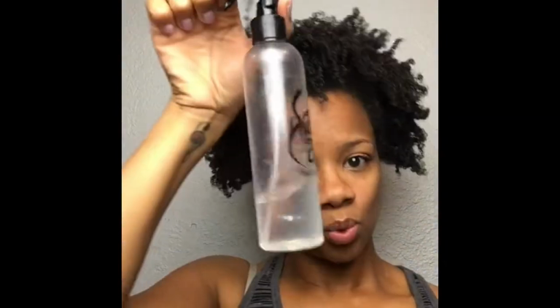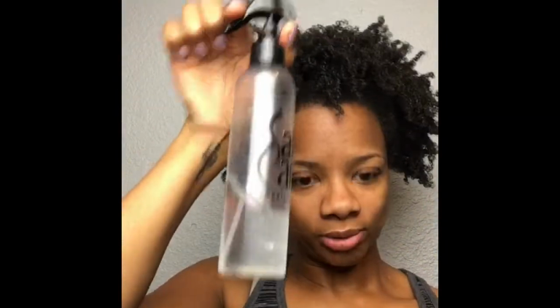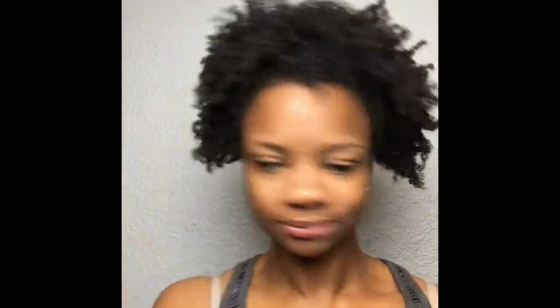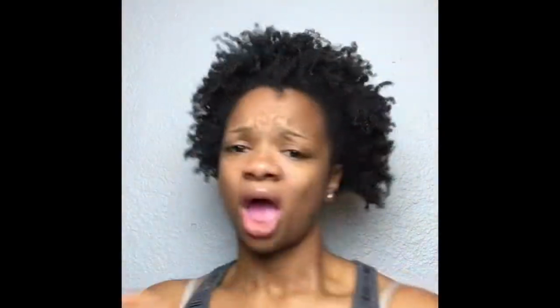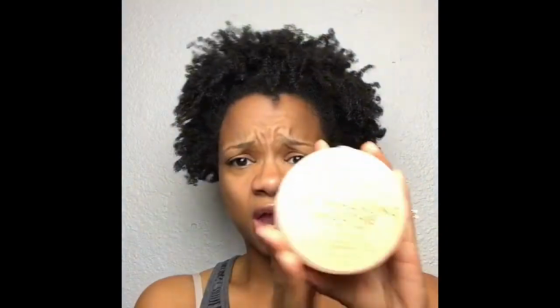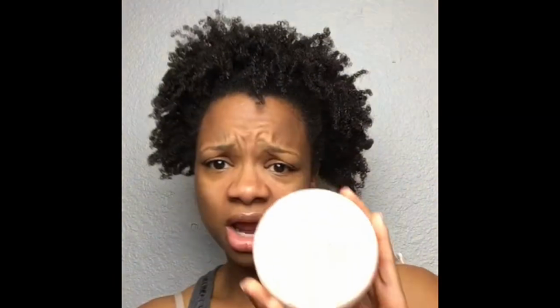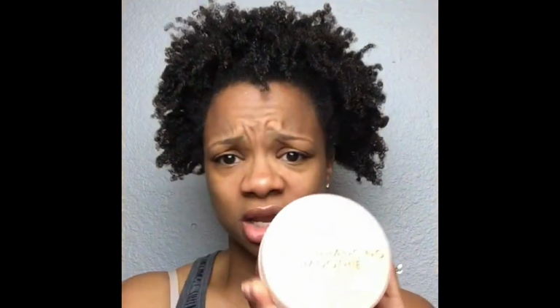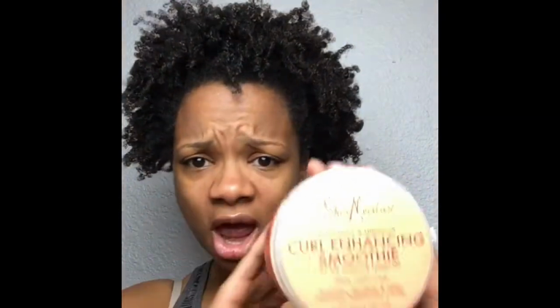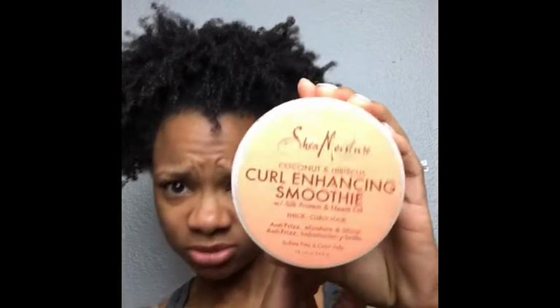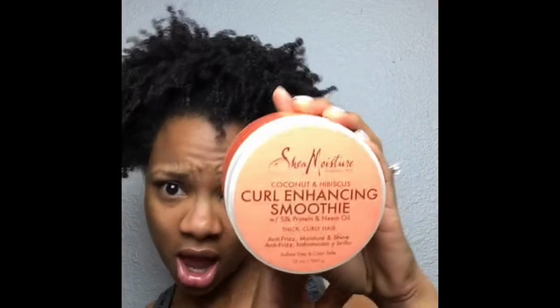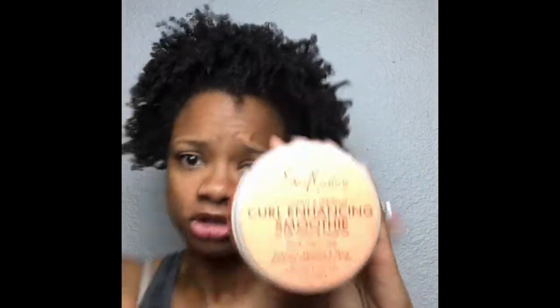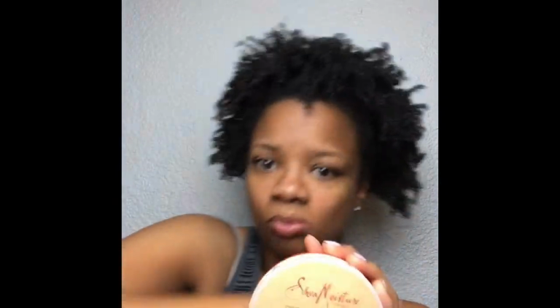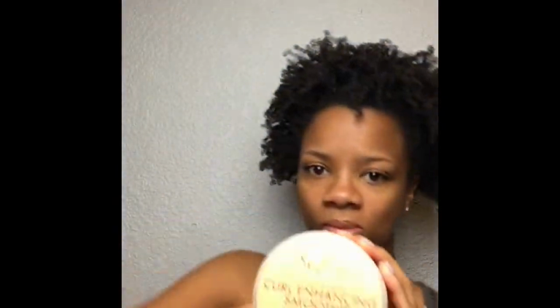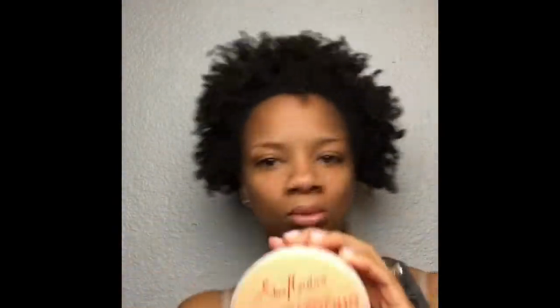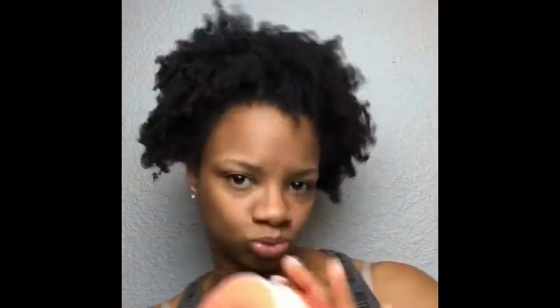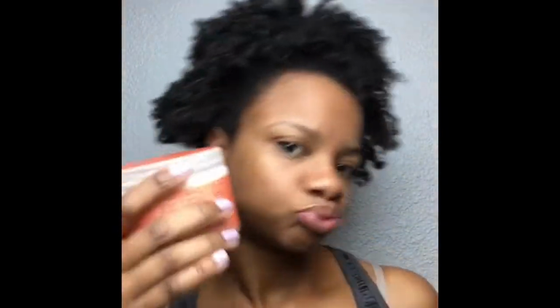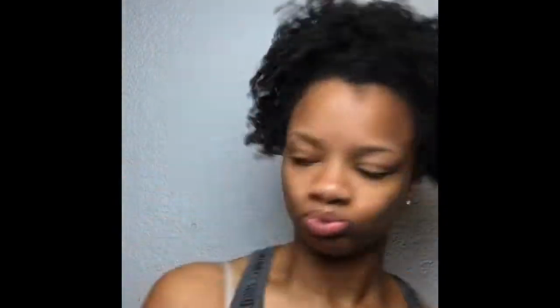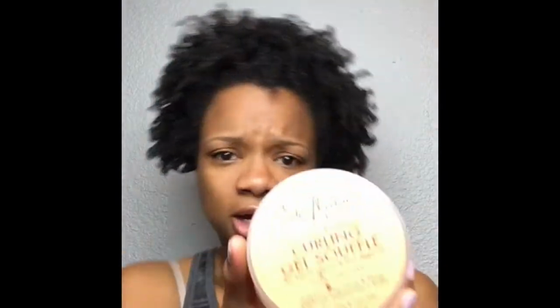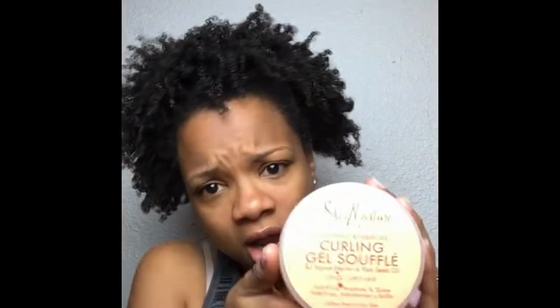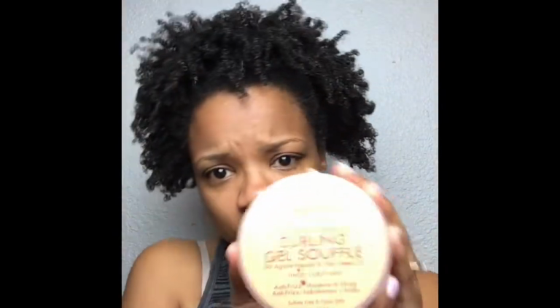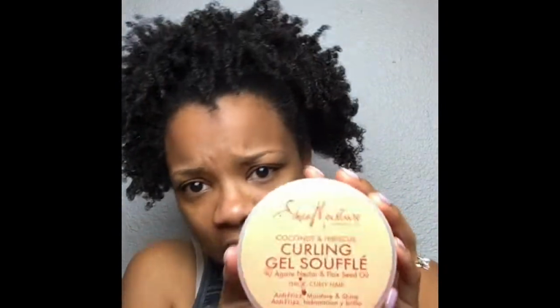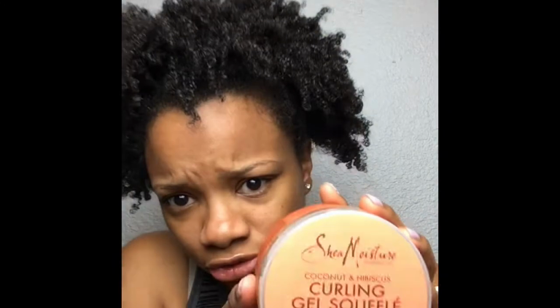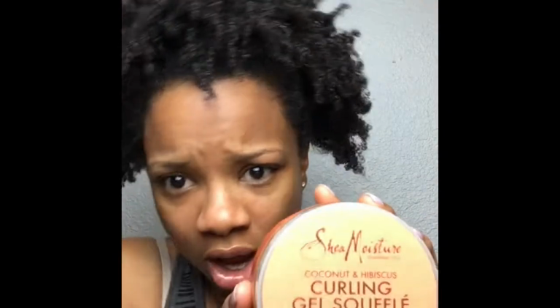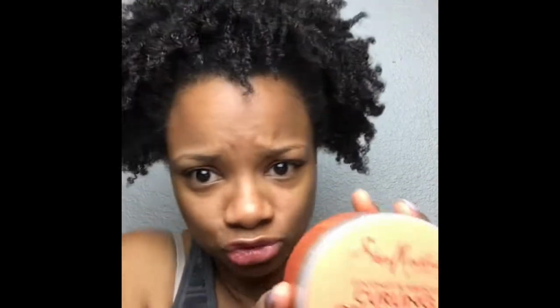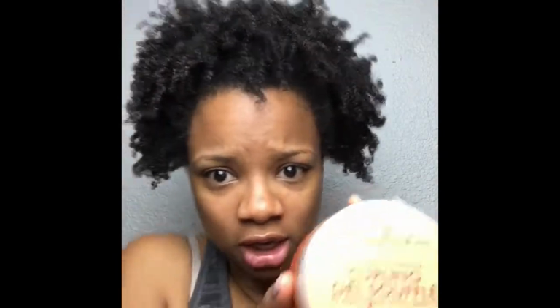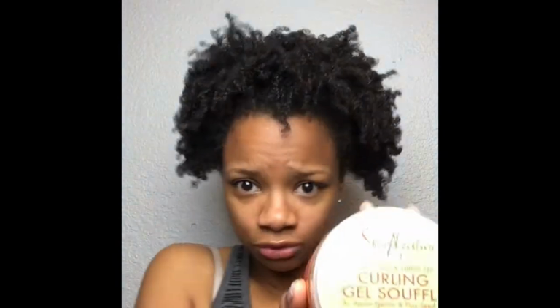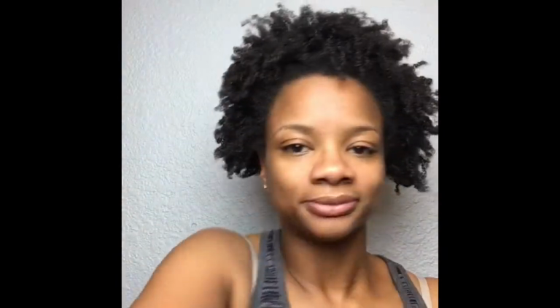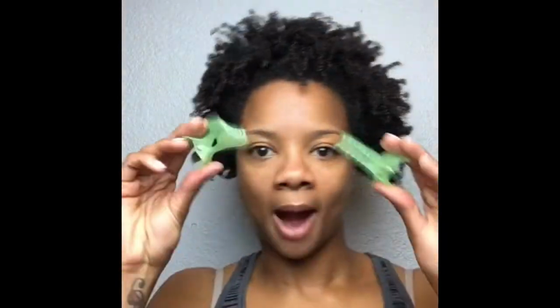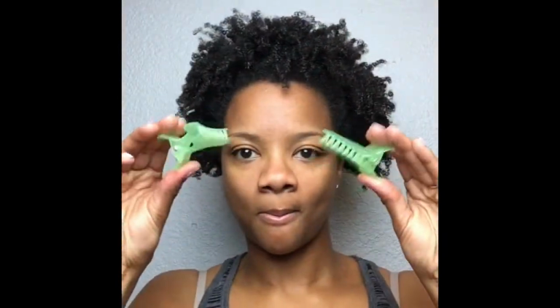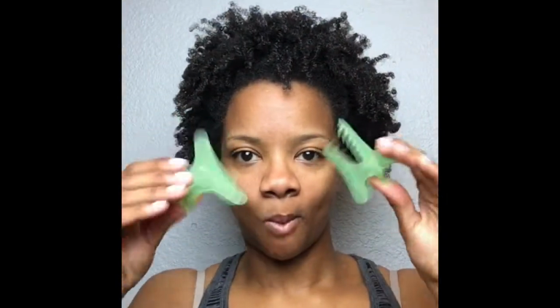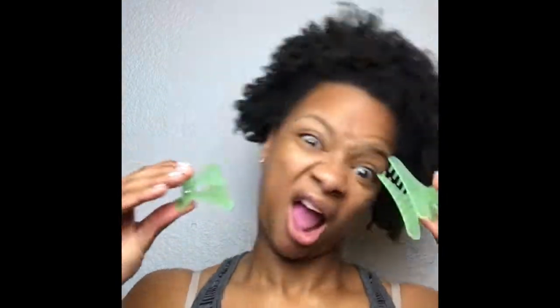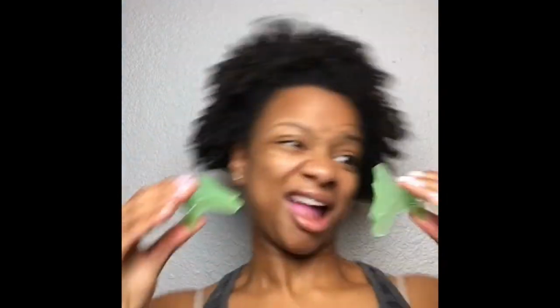First, what you're gonna need is some water, then some Curly Hansen smoothie, and then I like the gel soufflé — and this is all by Shea Moisture.